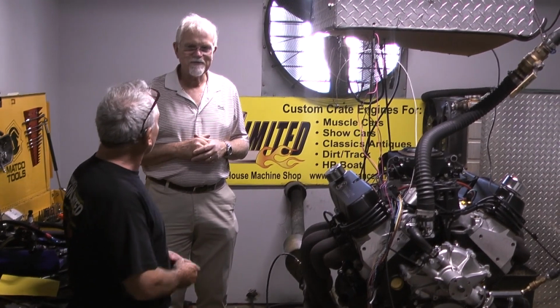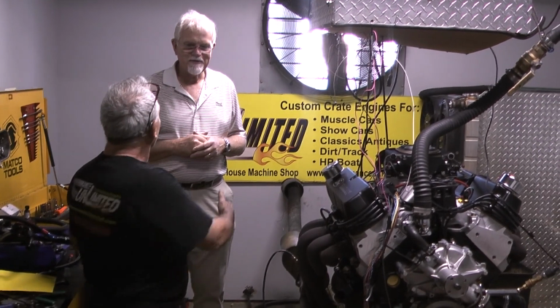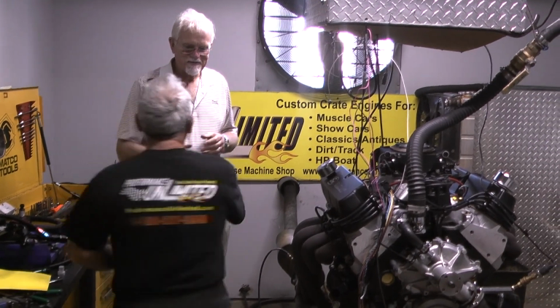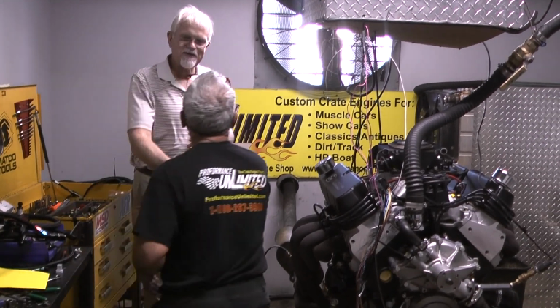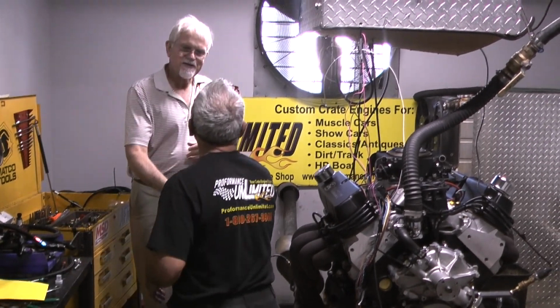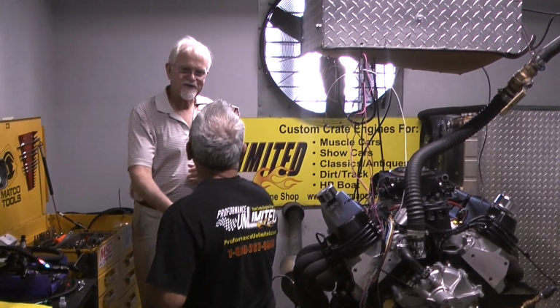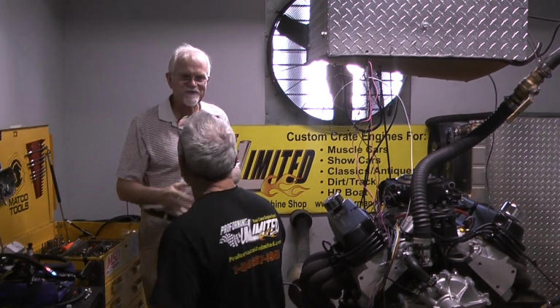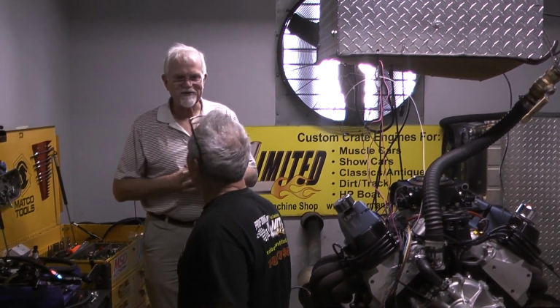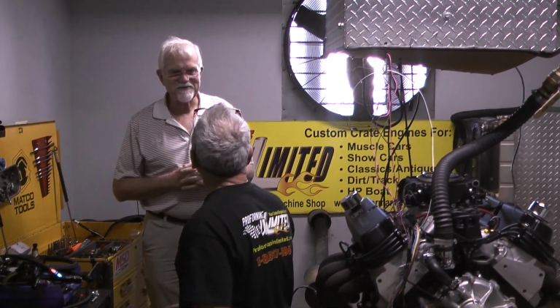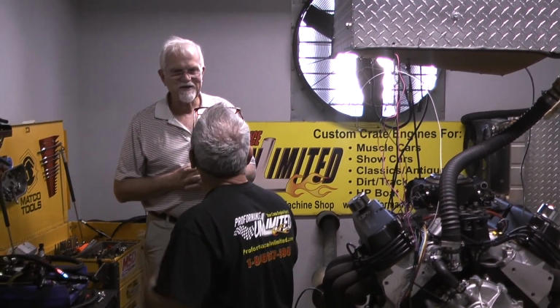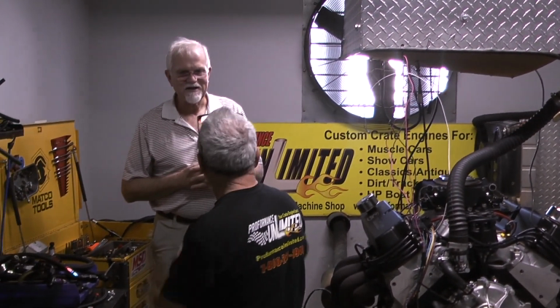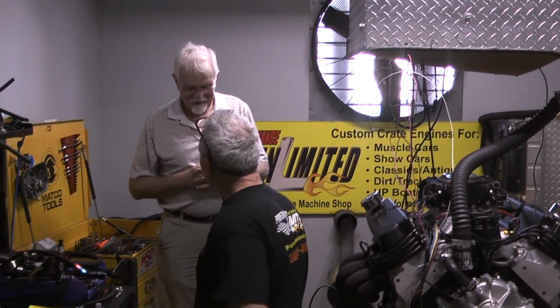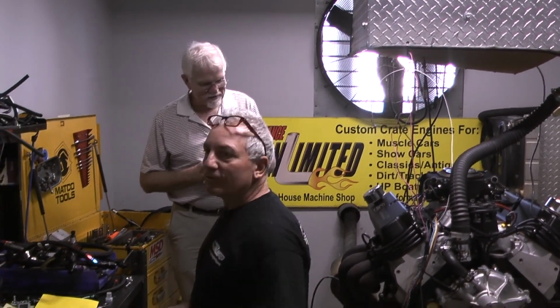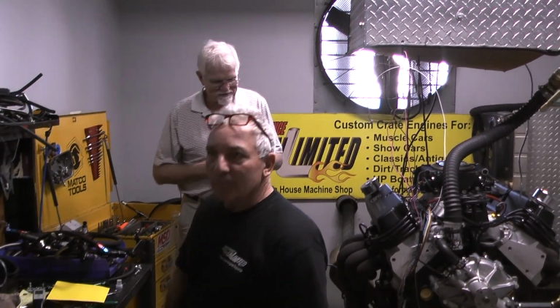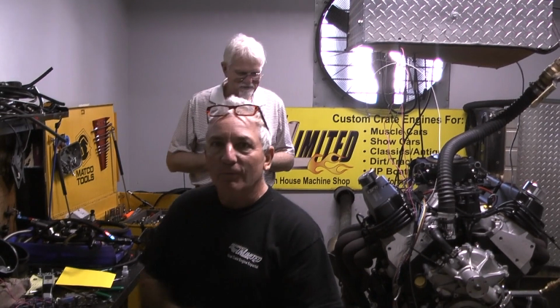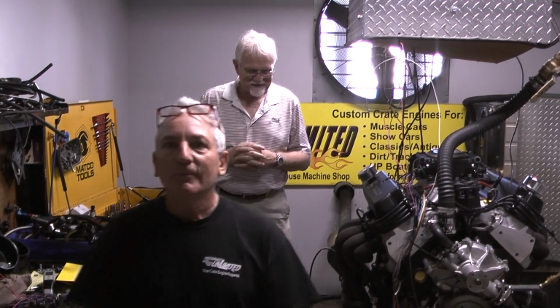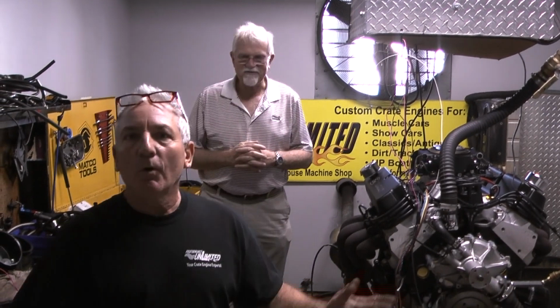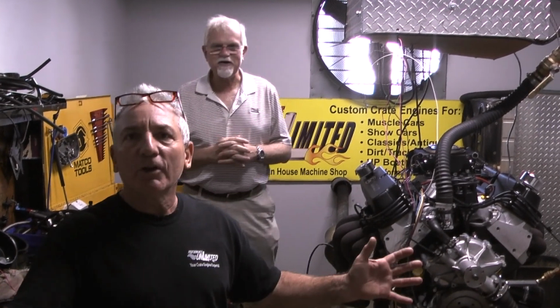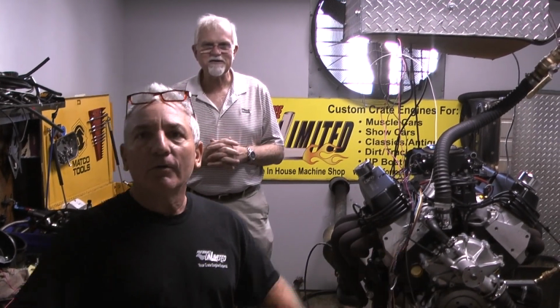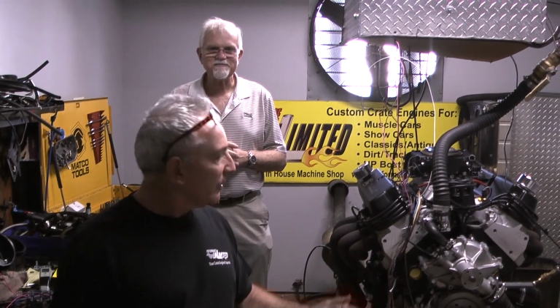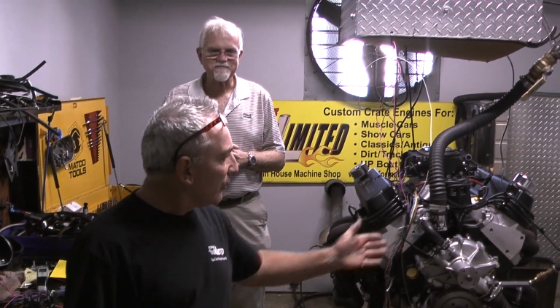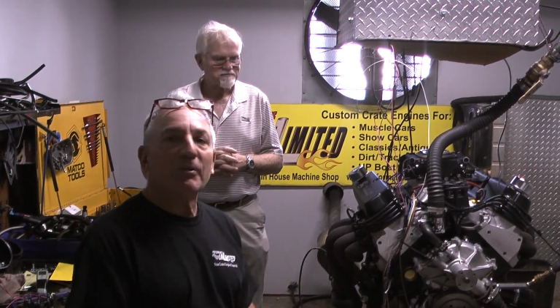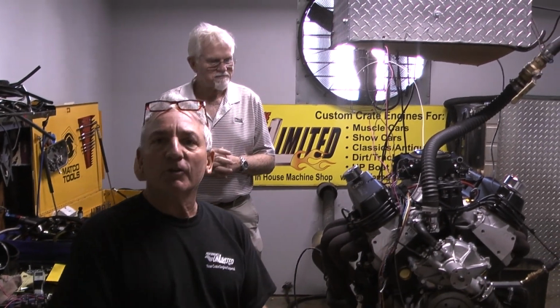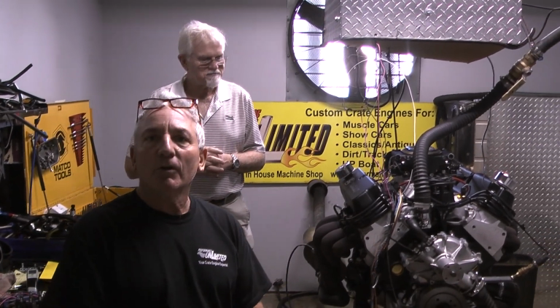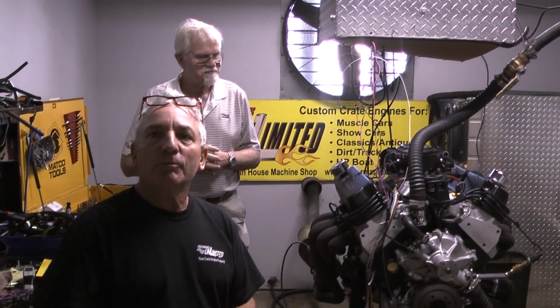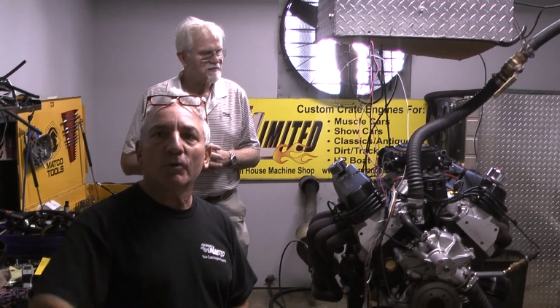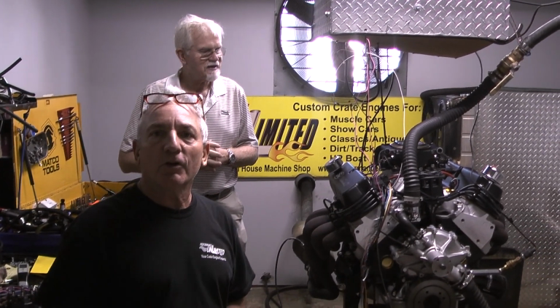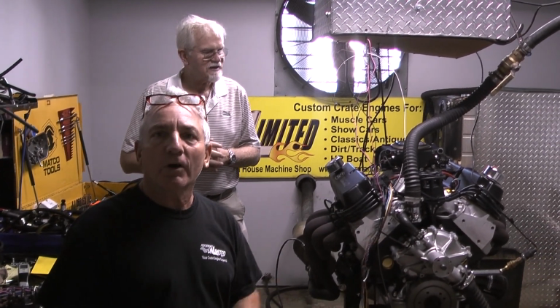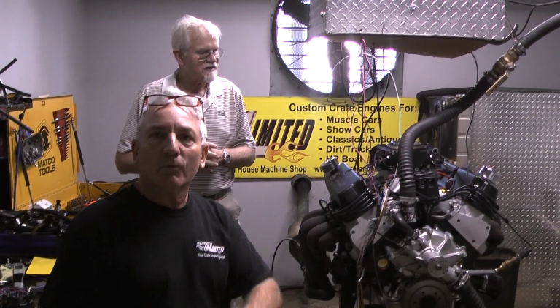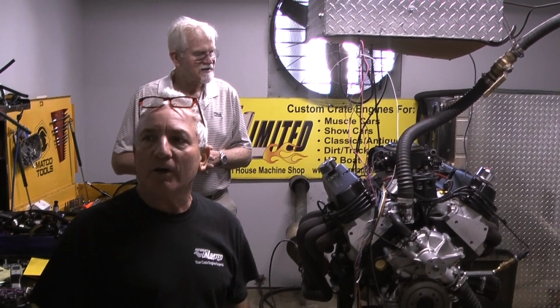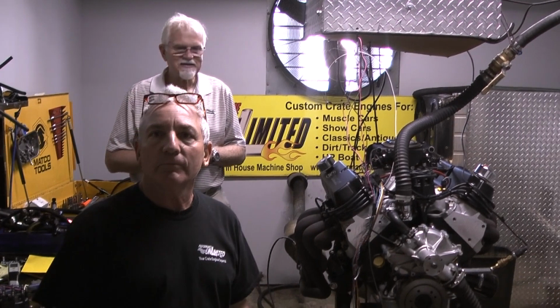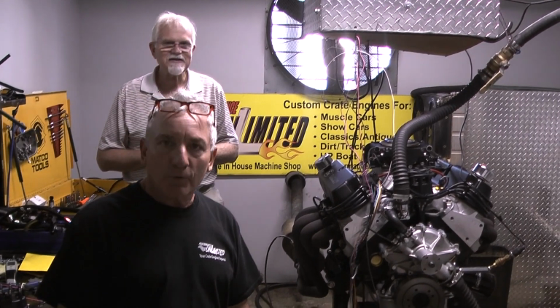Jay, thank you very much. Thank you, sir. It was a pleasure — my pleasure. It was just fun. Thank you. Well, here we go. Another happy customer. Let's make sure we get it in the car and get it running right. Very cool.